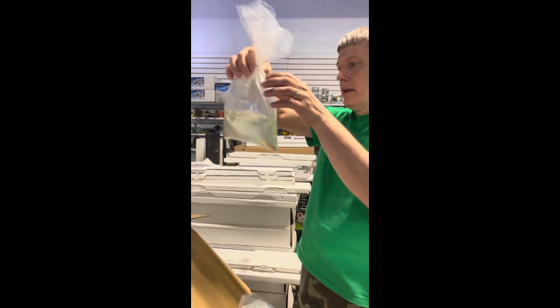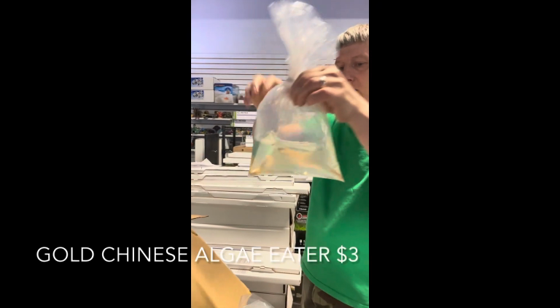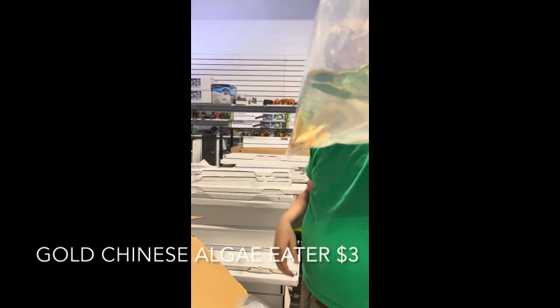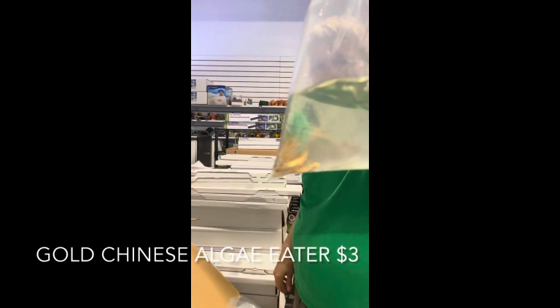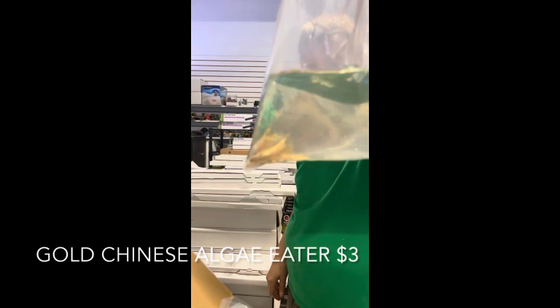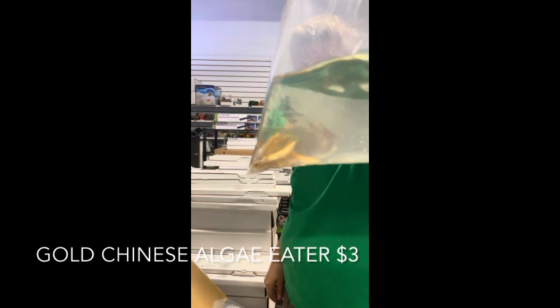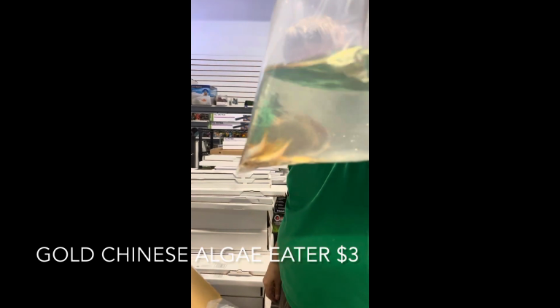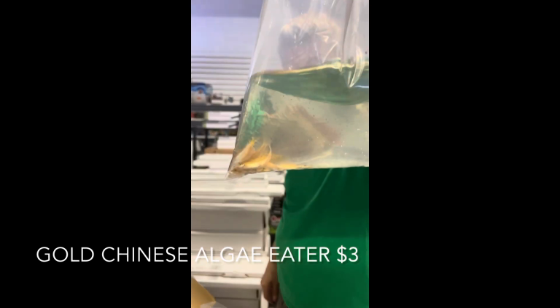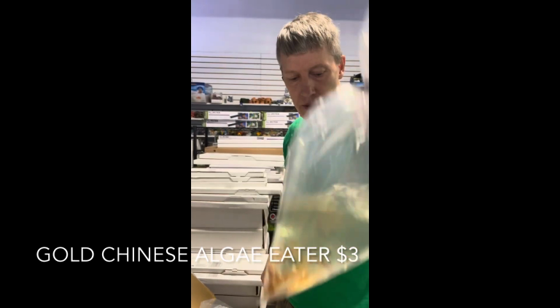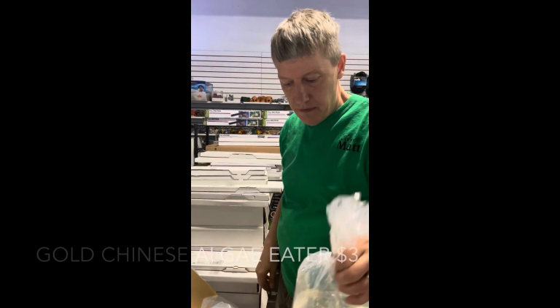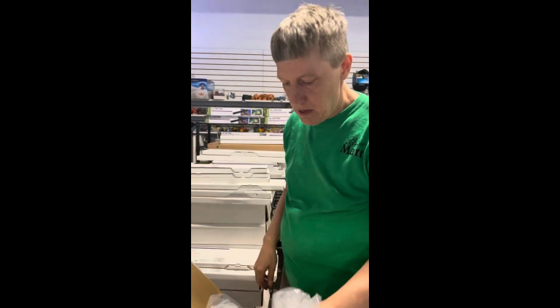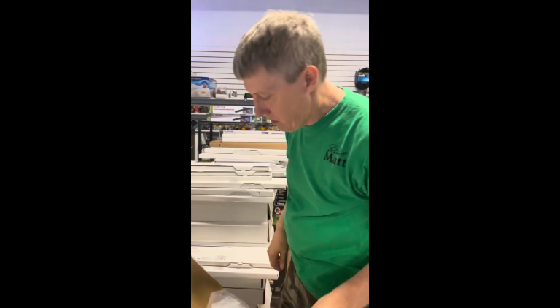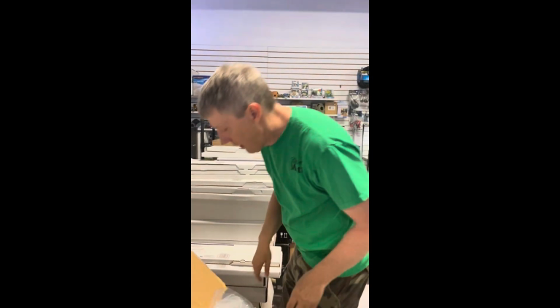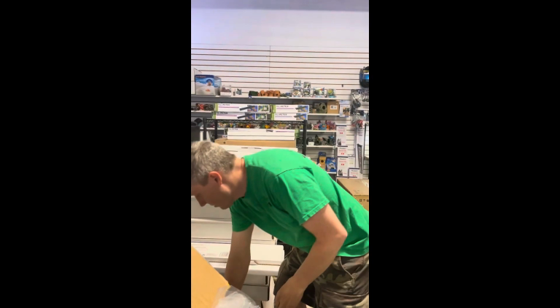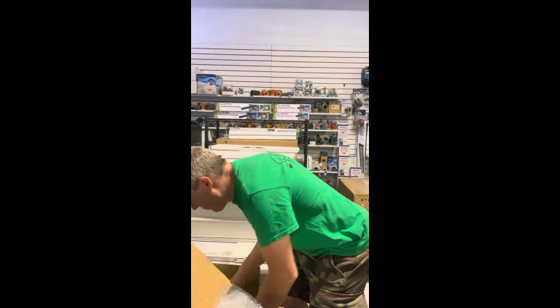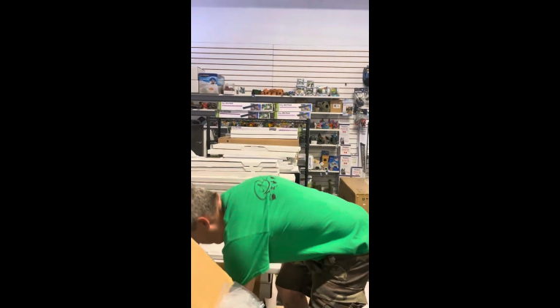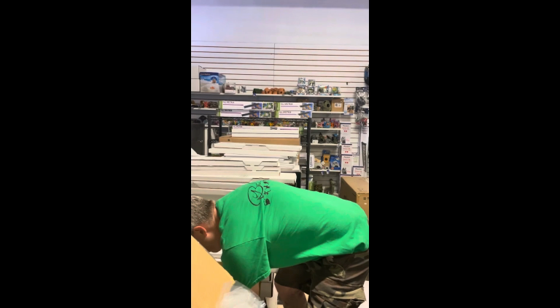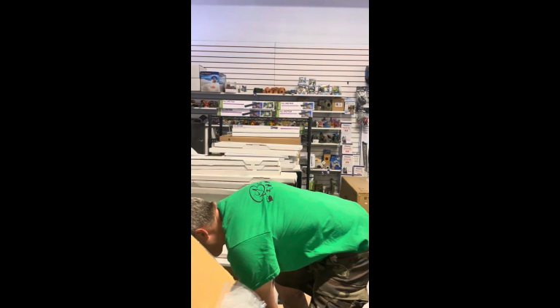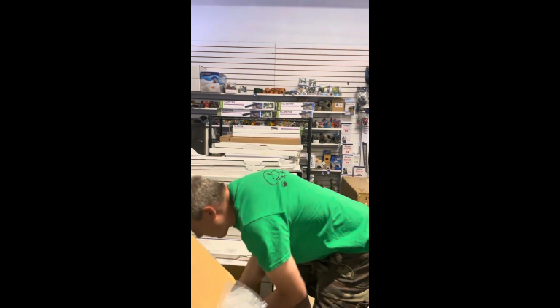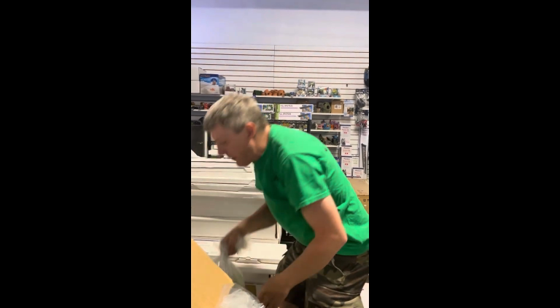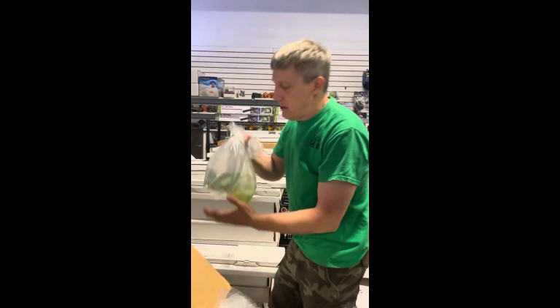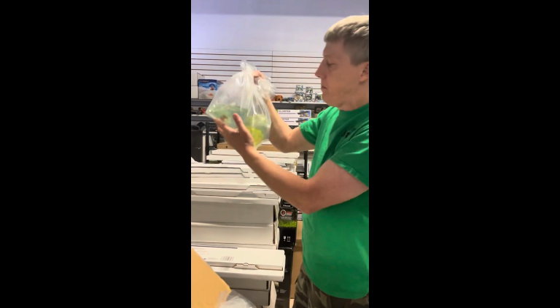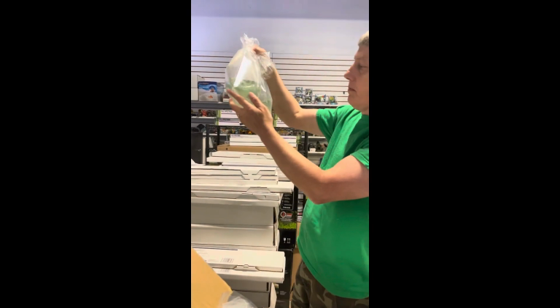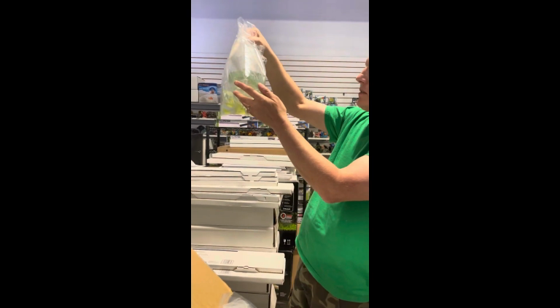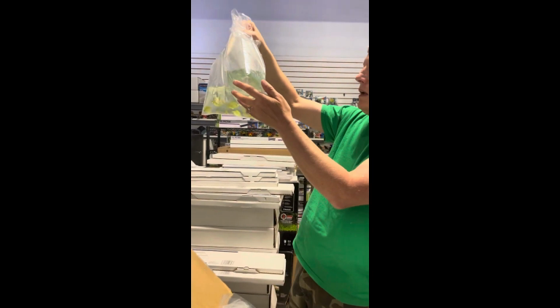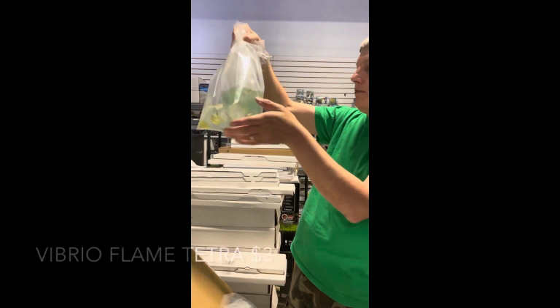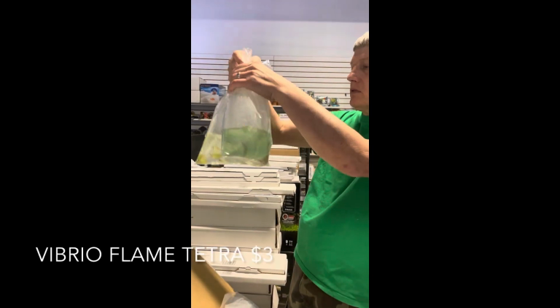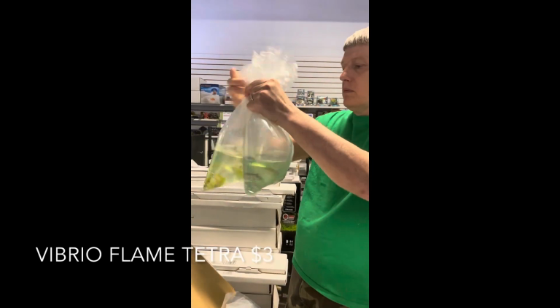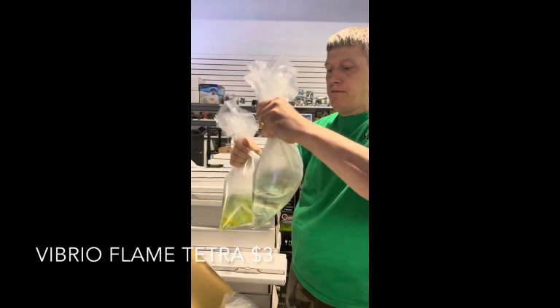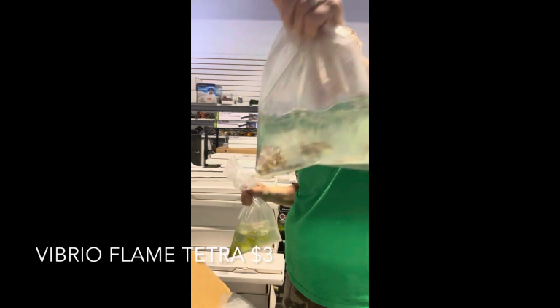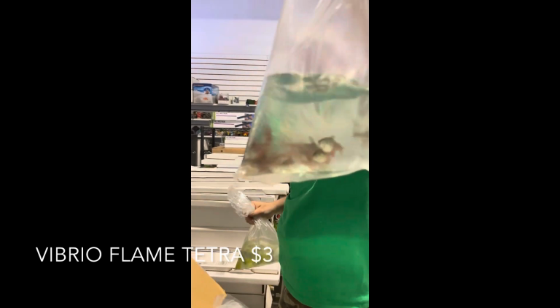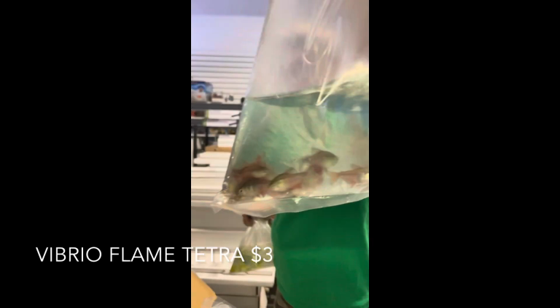Here are some Chinese algae eaters — these are the gold version. Very cool, good algae eater. Just be very careful with your other fish — make sure they're in the appropriate tank setup.